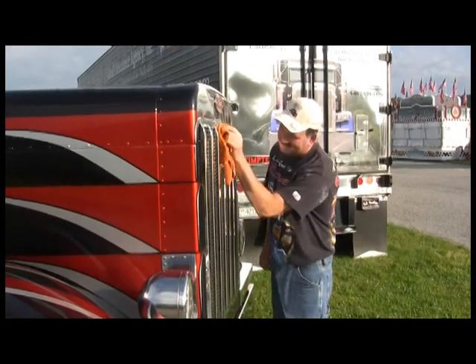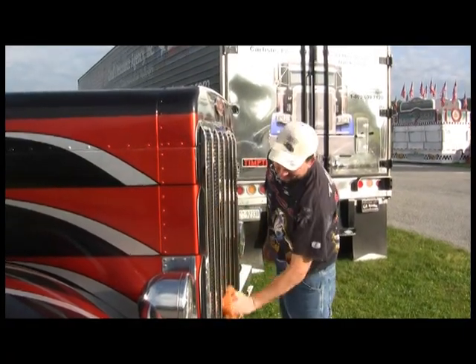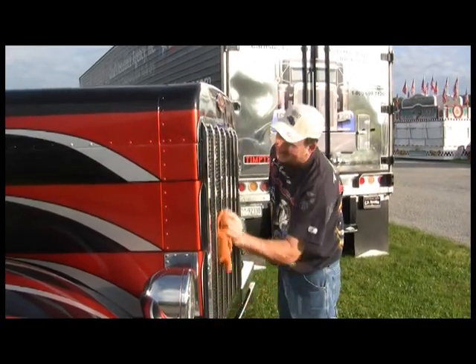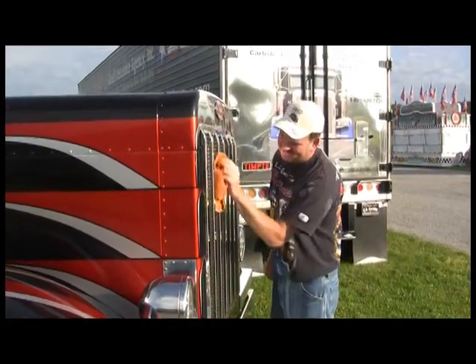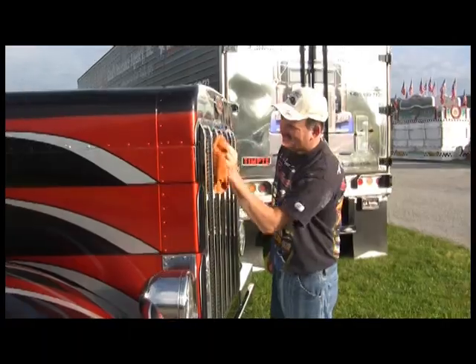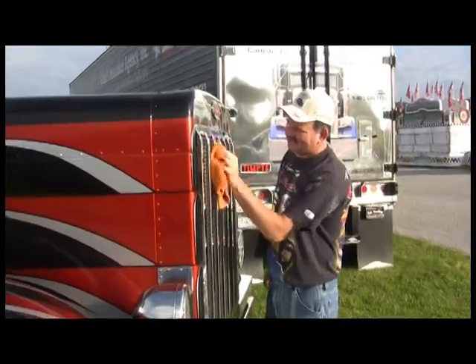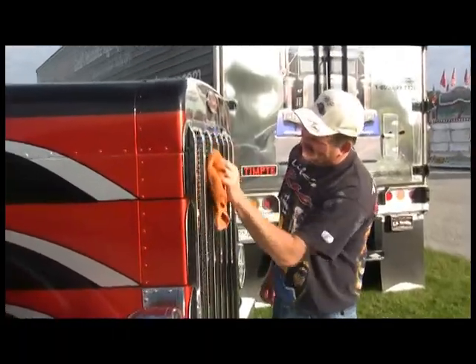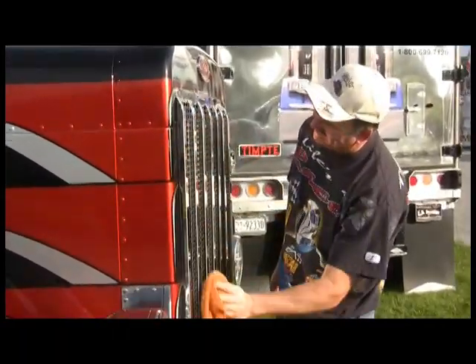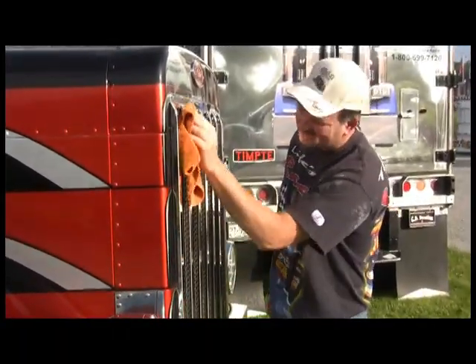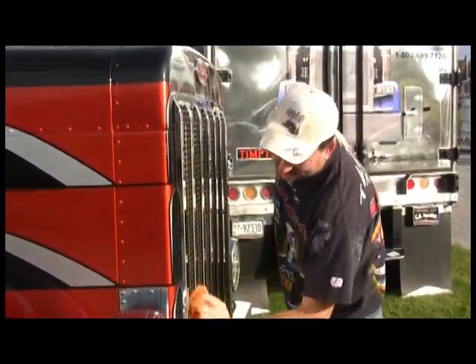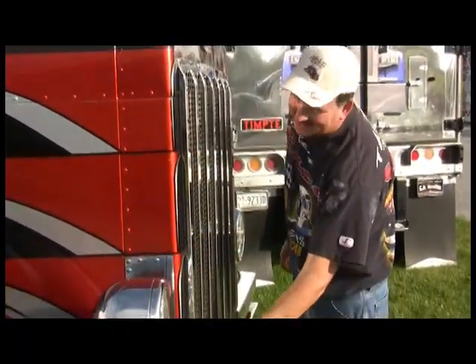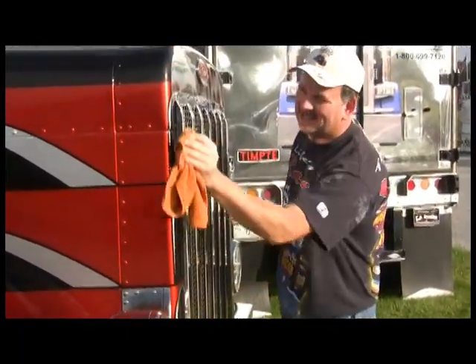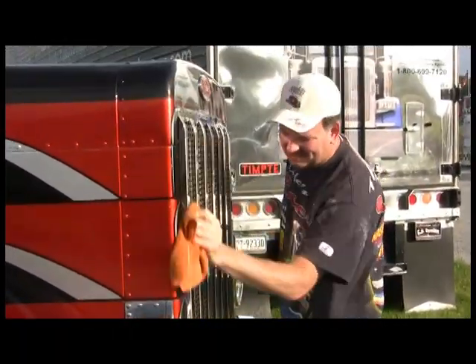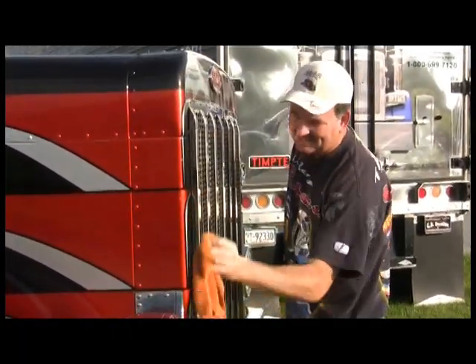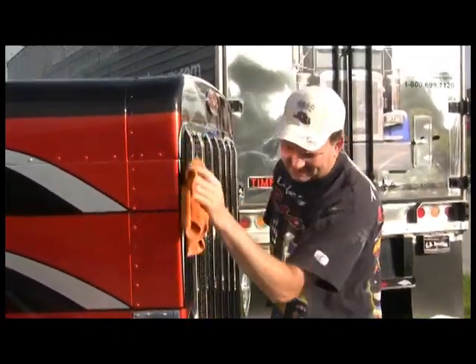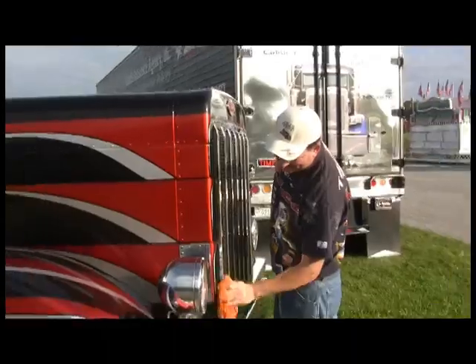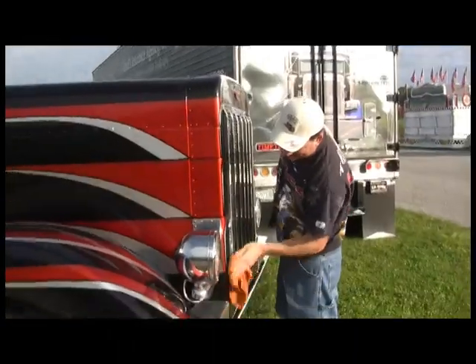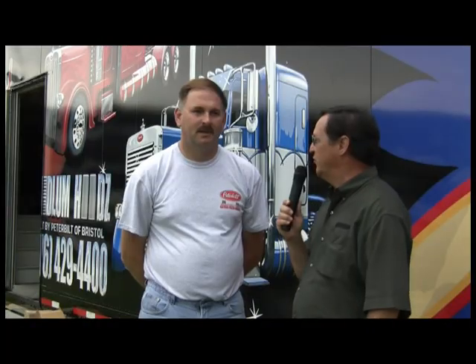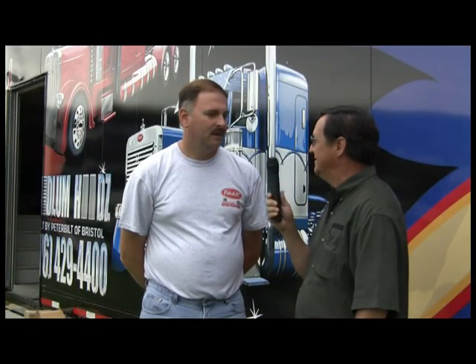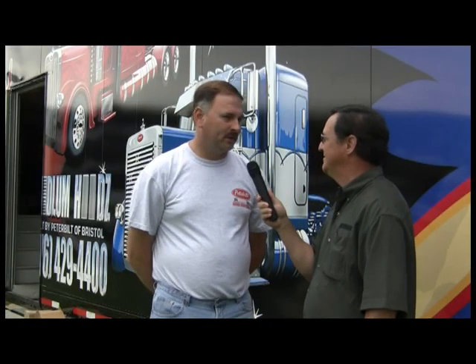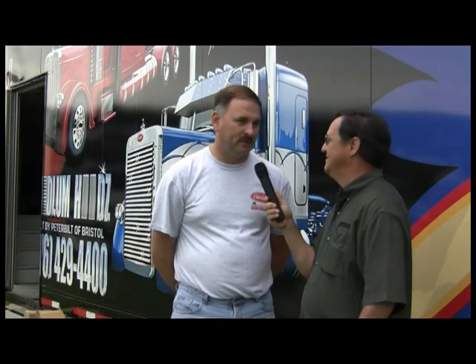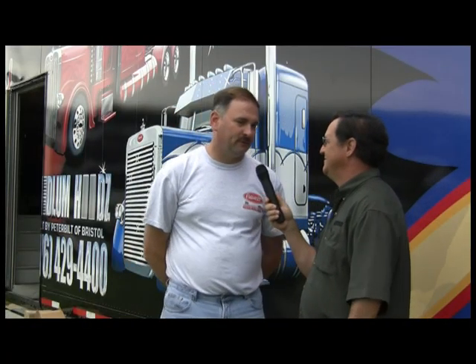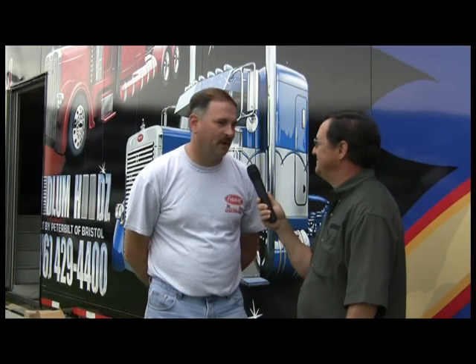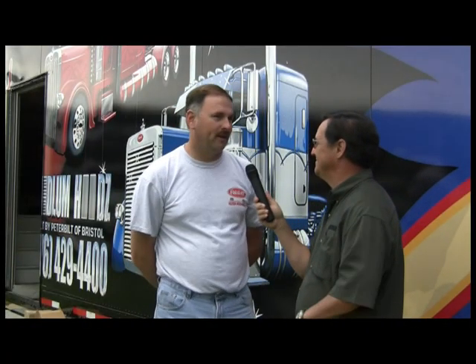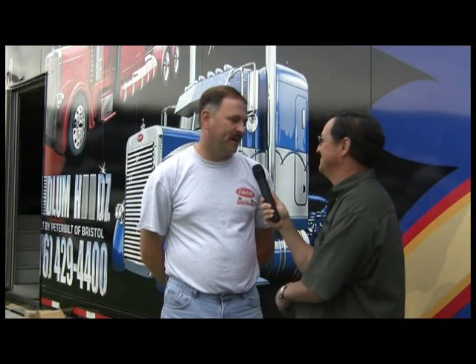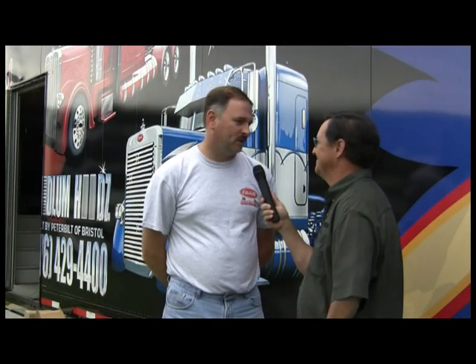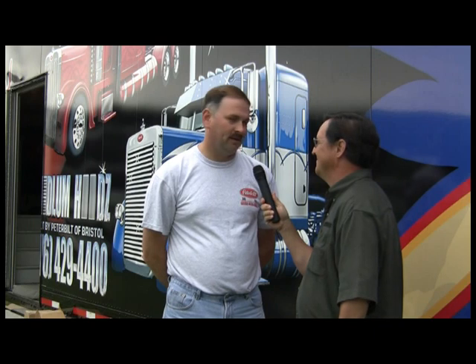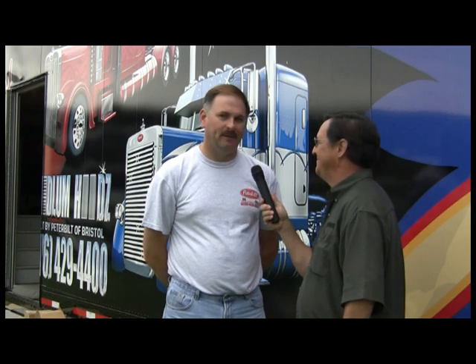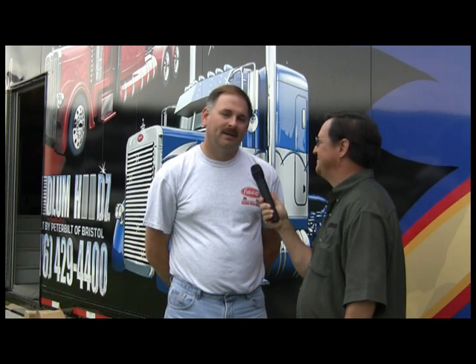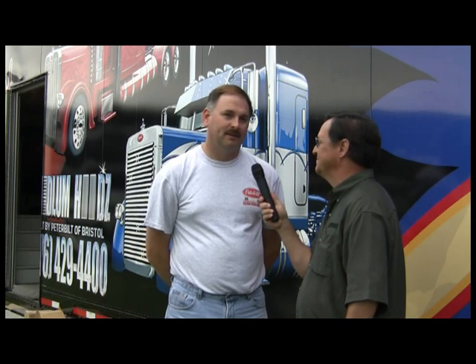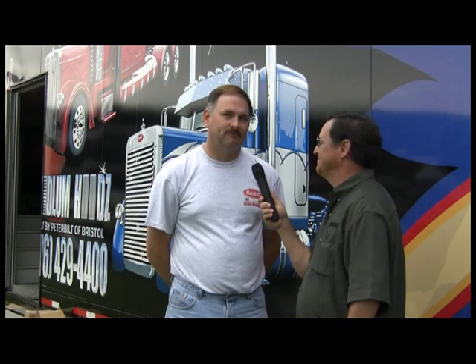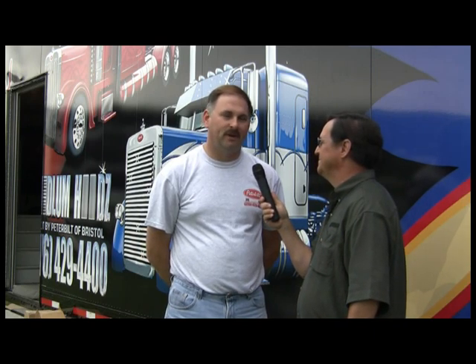We're here with Rick Boardwine, the president of Peterbilt of Bristol, and we're here at the East Coast Large Cars Truck Show in Augusta, New Jersey. What do you think of this show, Rick? It's a great show, especially for the first one. I heard they had about 180-some trucks sign up. It's very impressive.